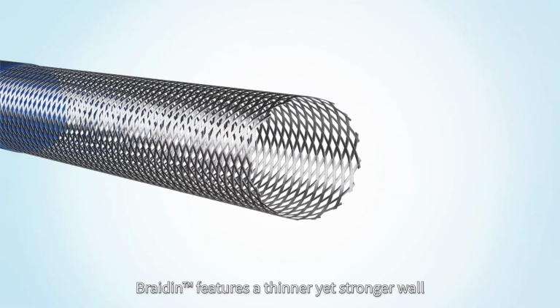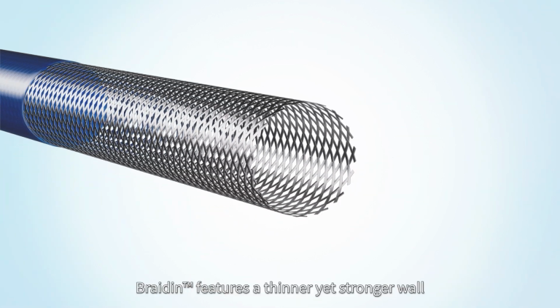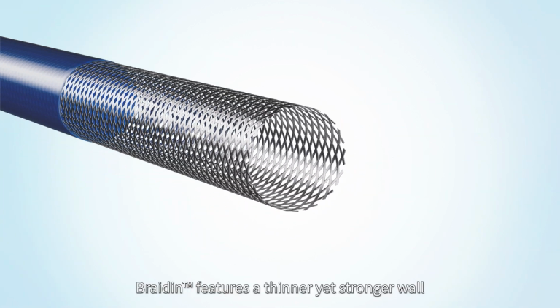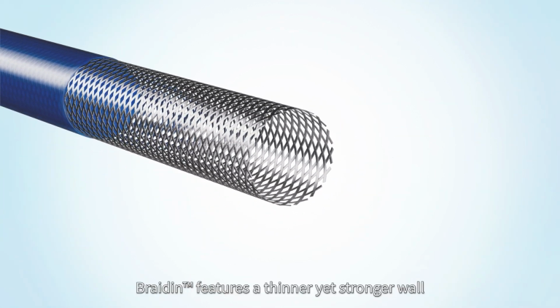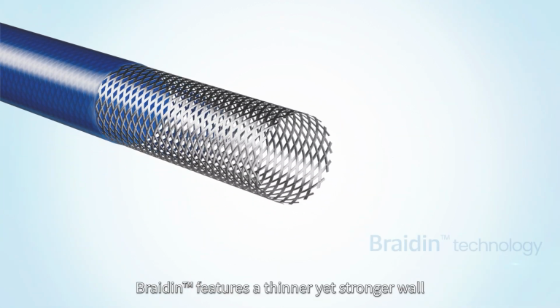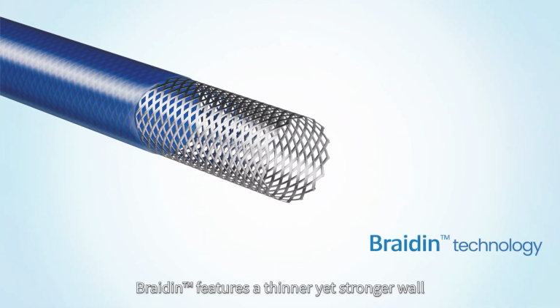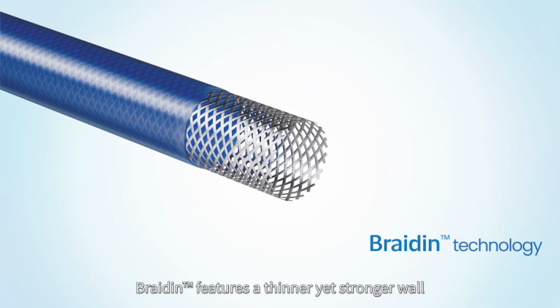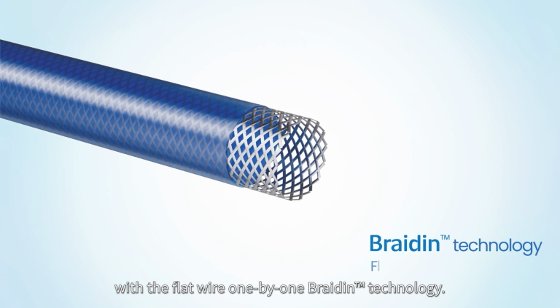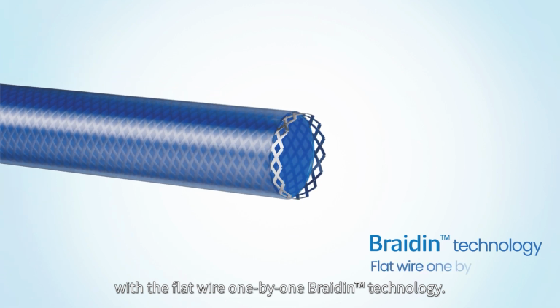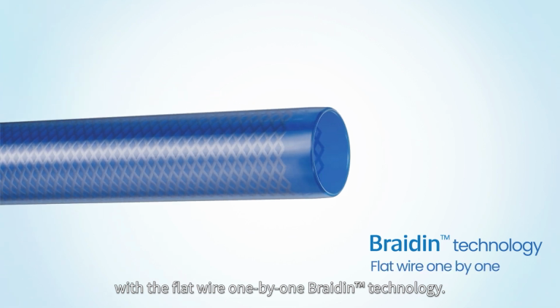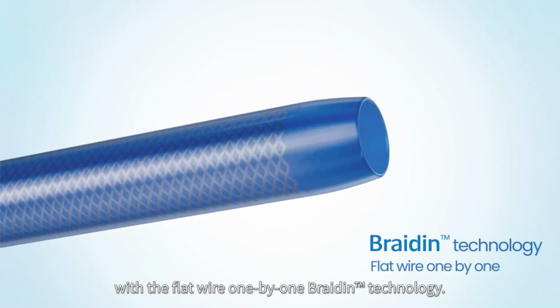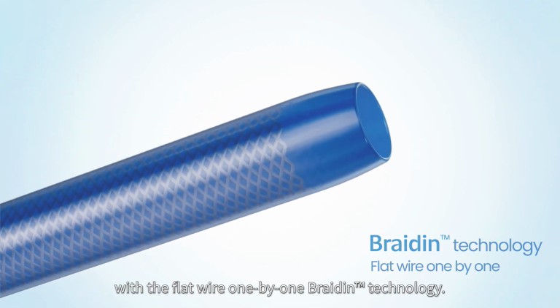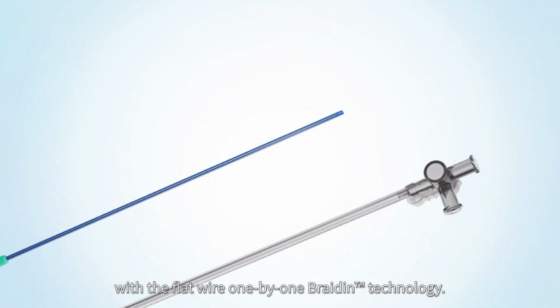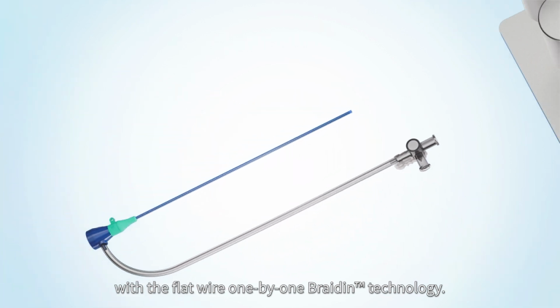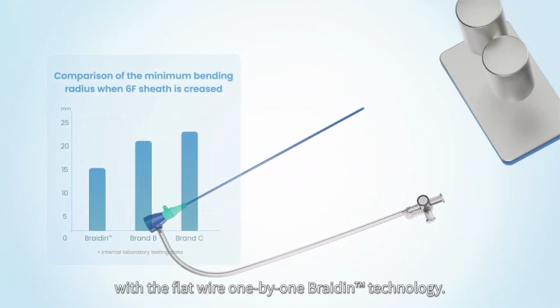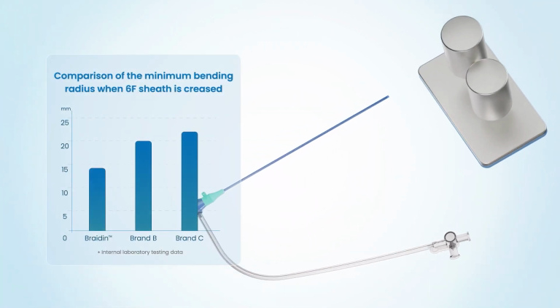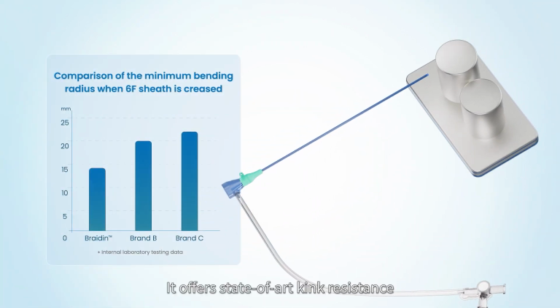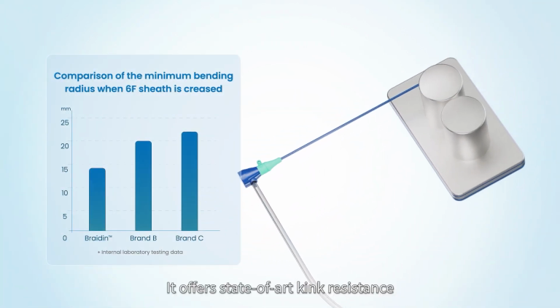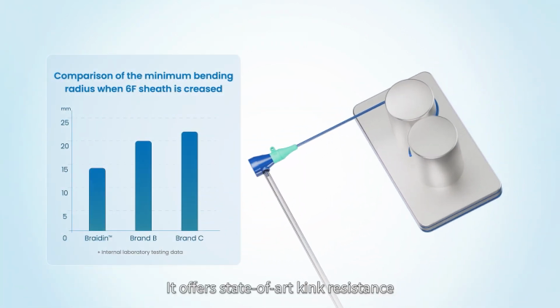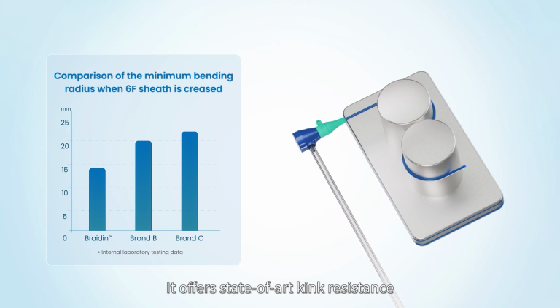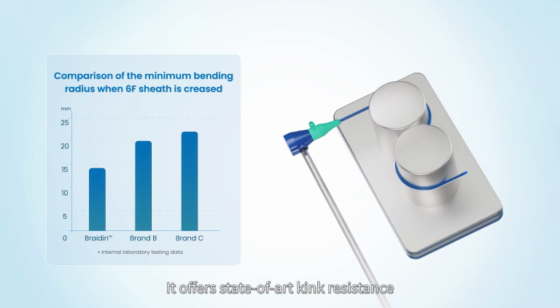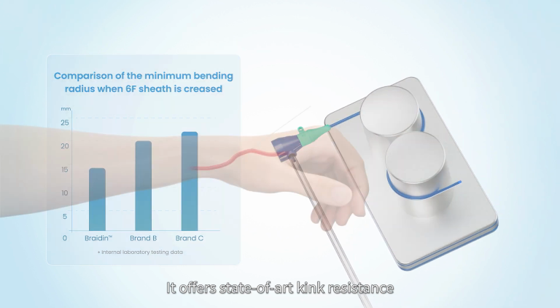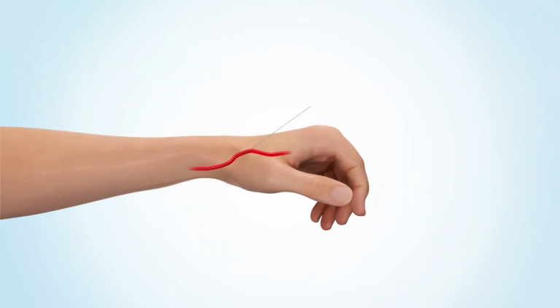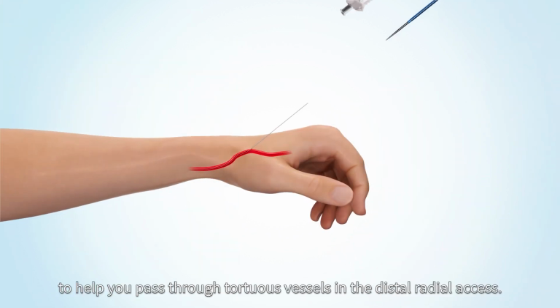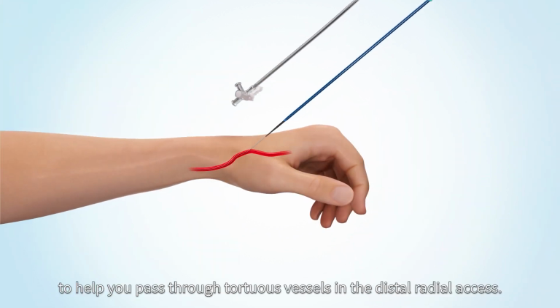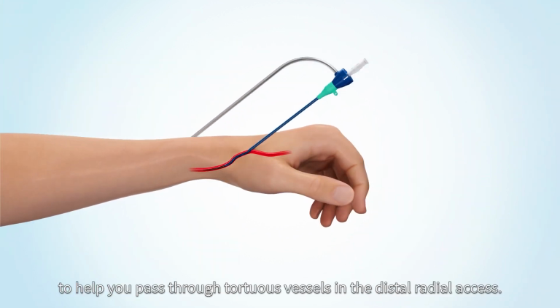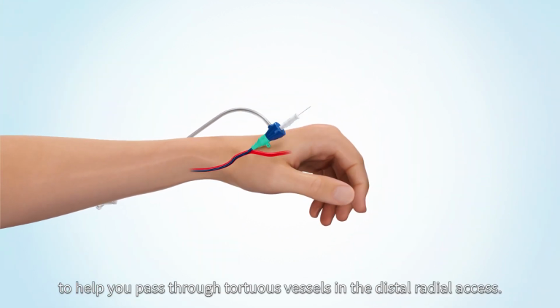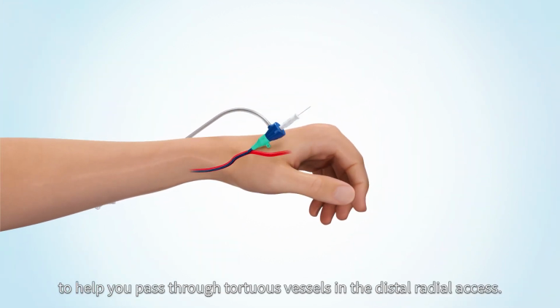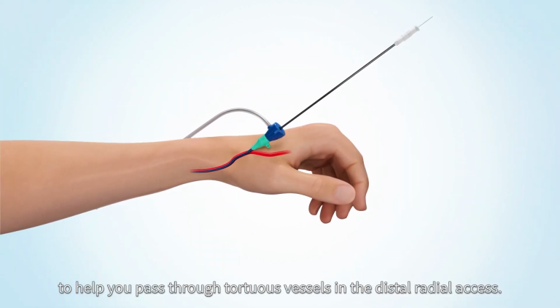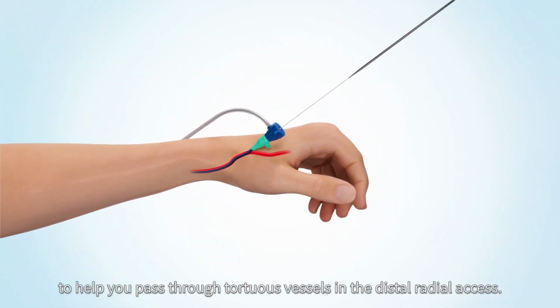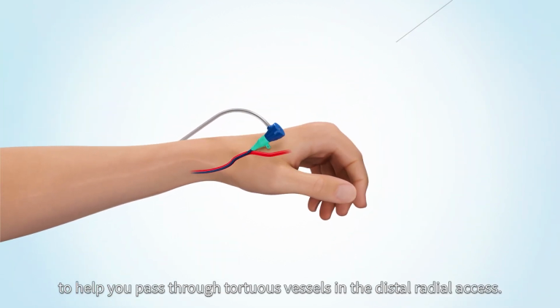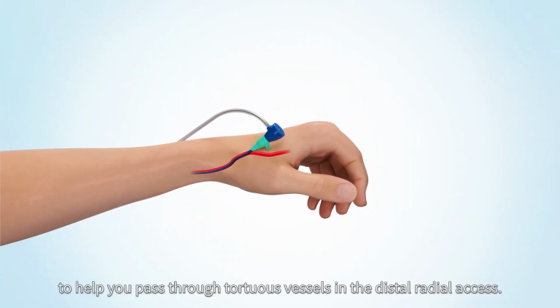Bradene features a thinner yet stronger wall with the flat wire 1x1 braiding technology. It offers state-of-the-art kink resistance to help you pass through tortuous vessels in the distal radial access.